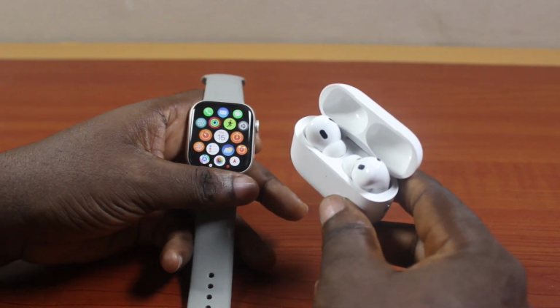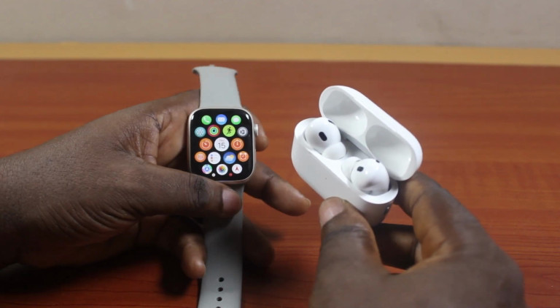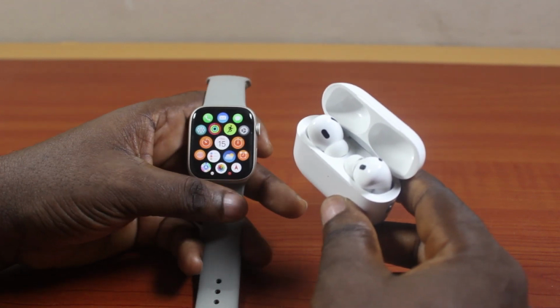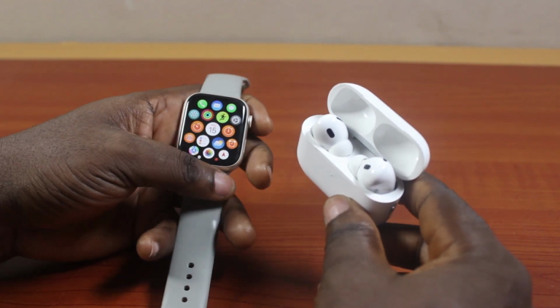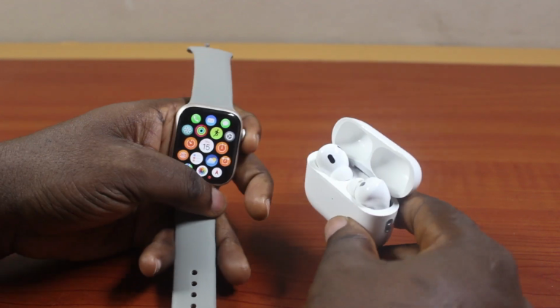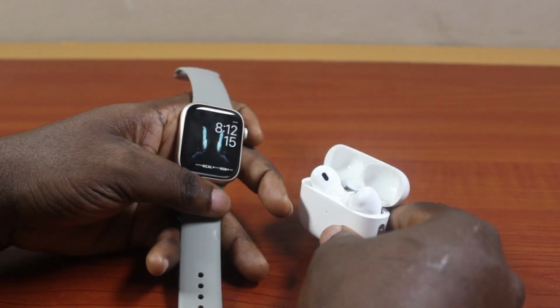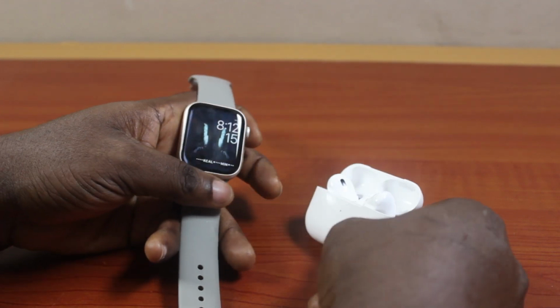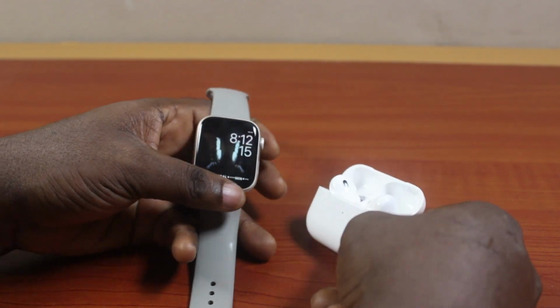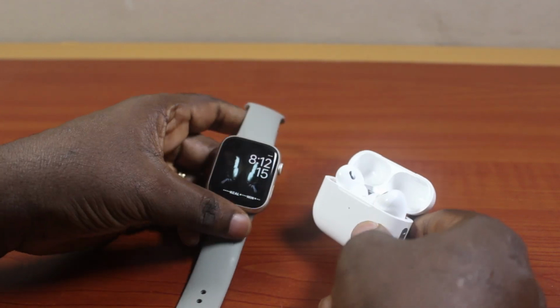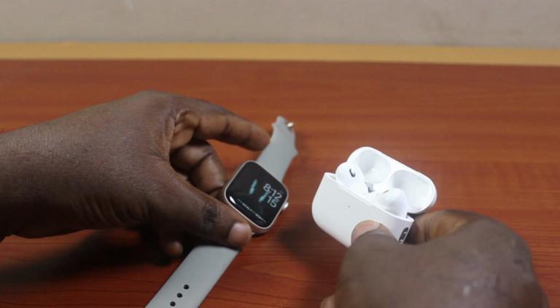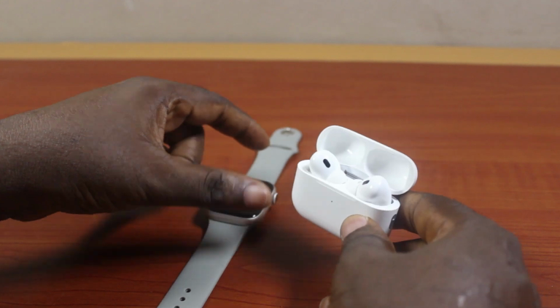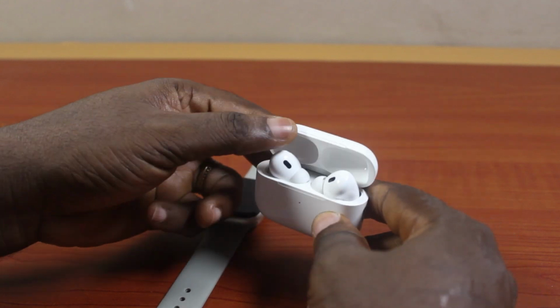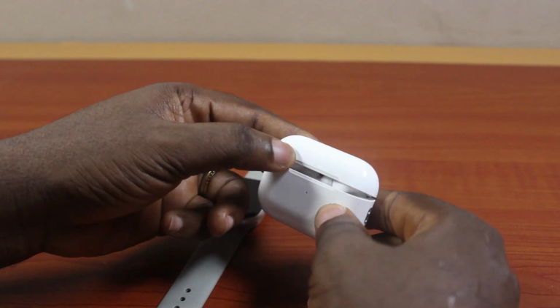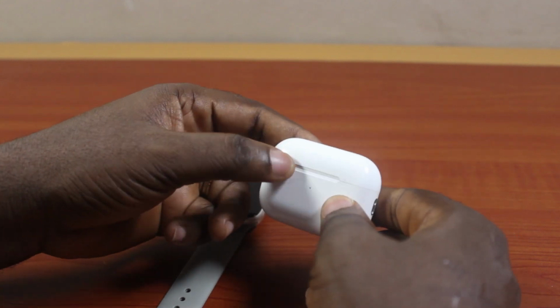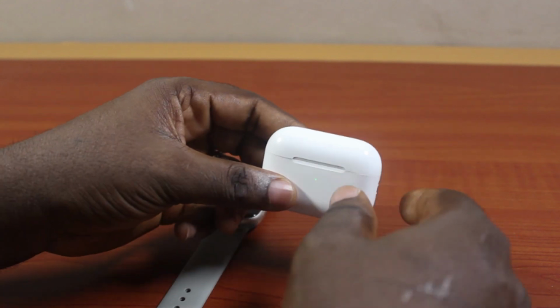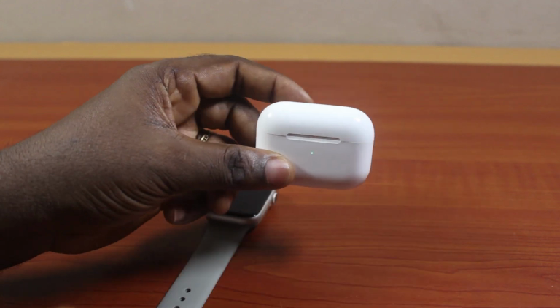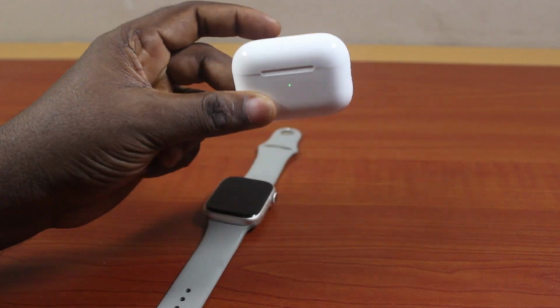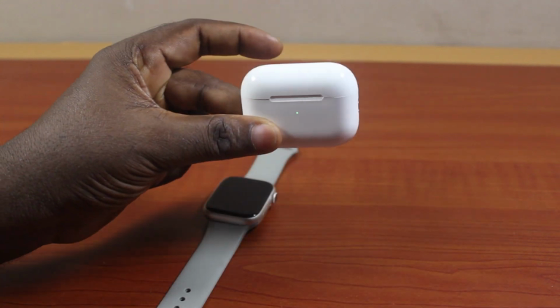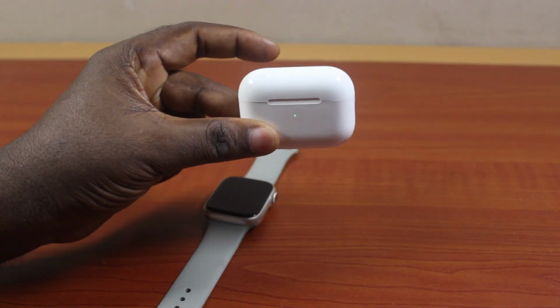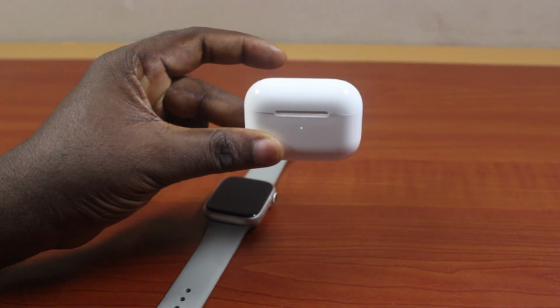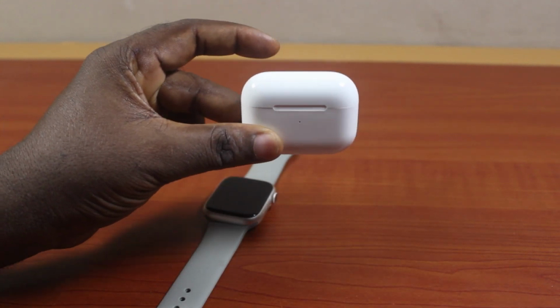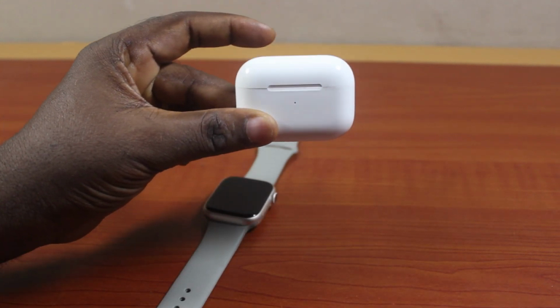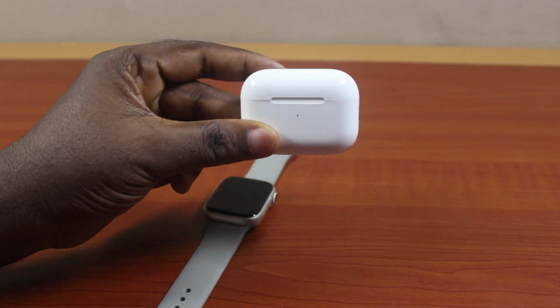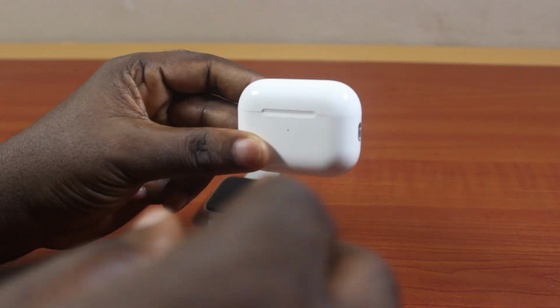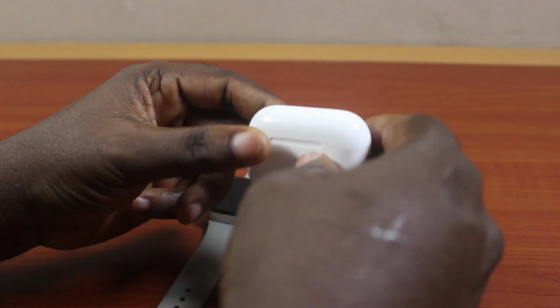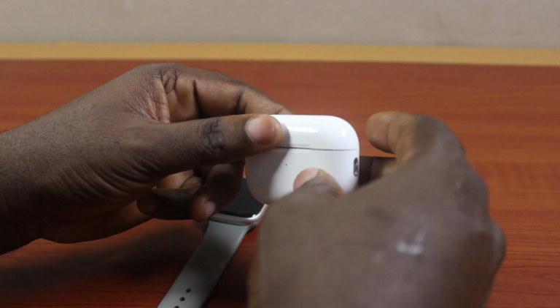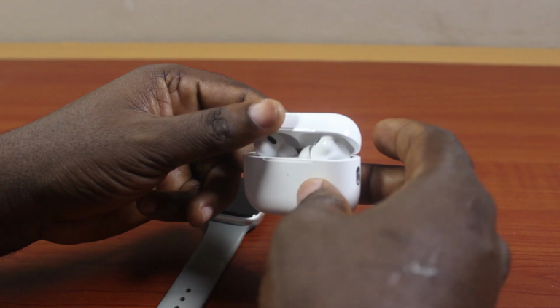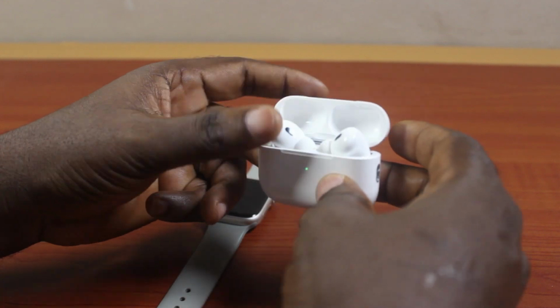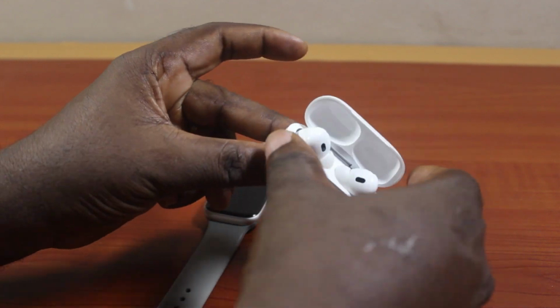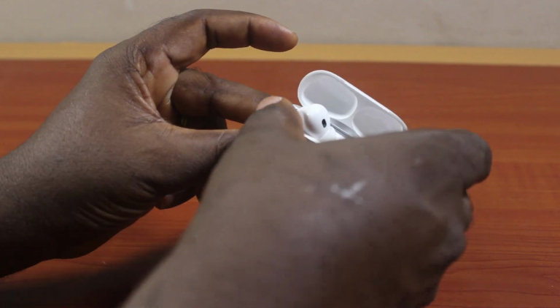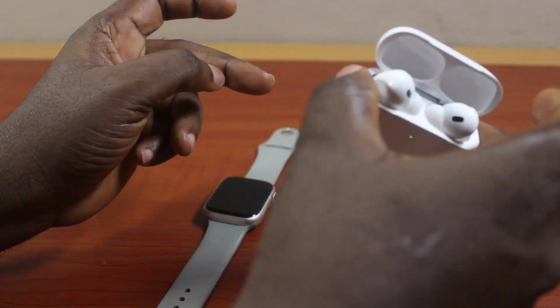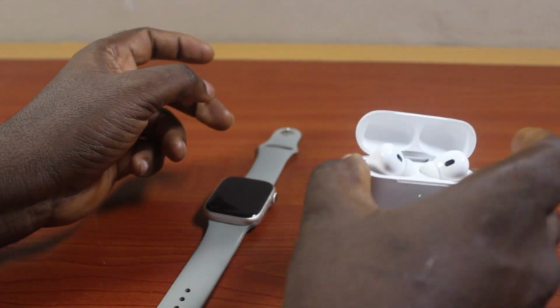If at the end of this you found it informative, please don't forget to like and subscribe. Now the first thing you want to do to pair your AirPods and your Apple Watch together is open the AirPods lid like this.